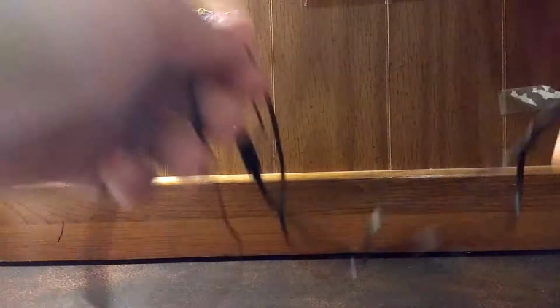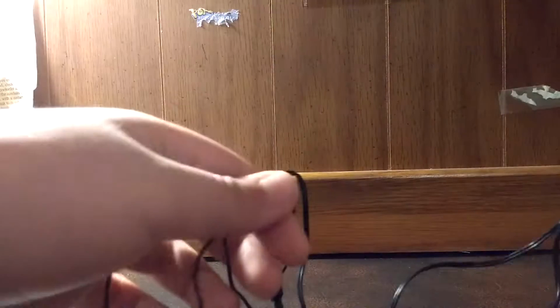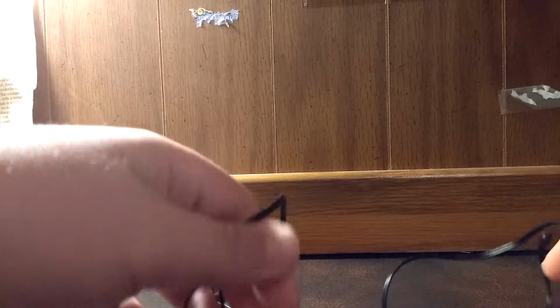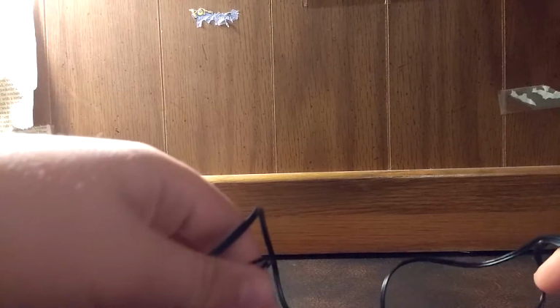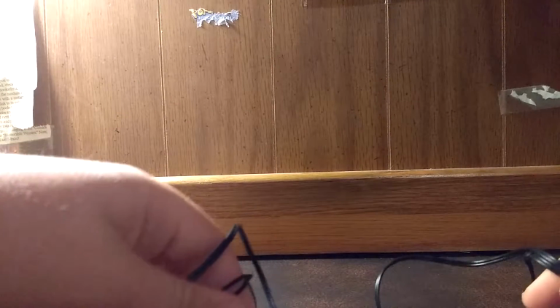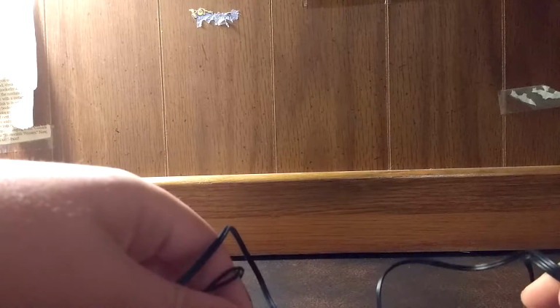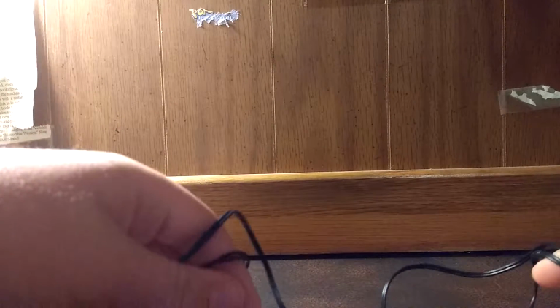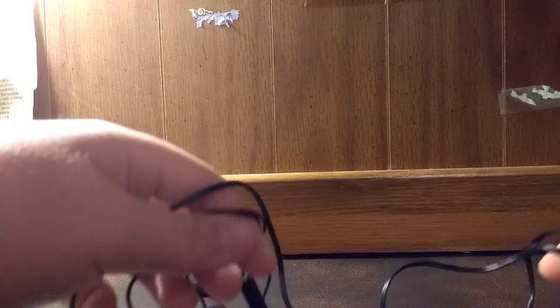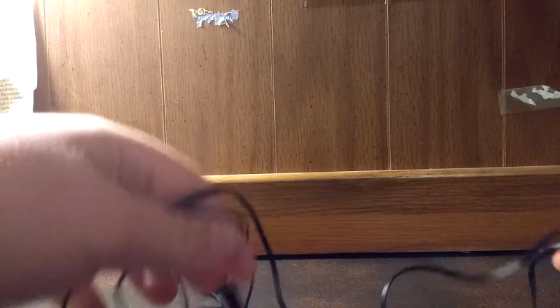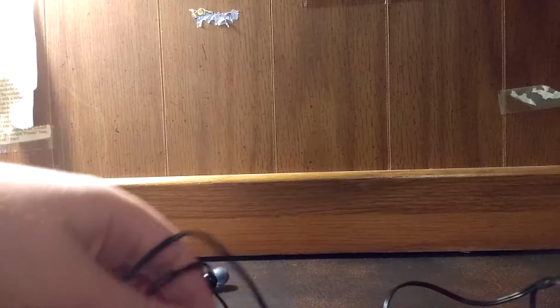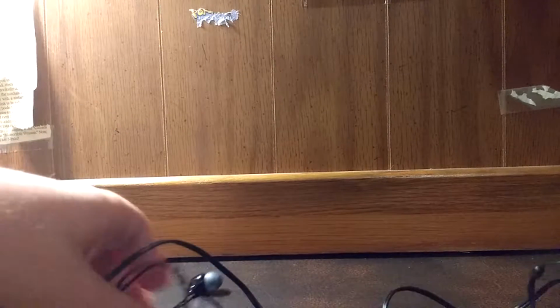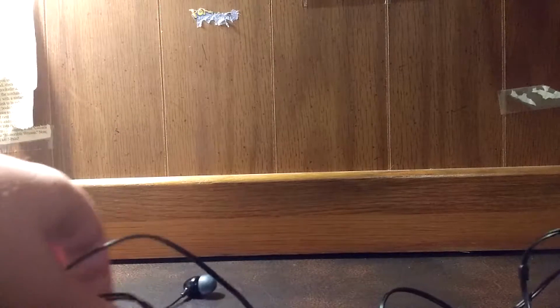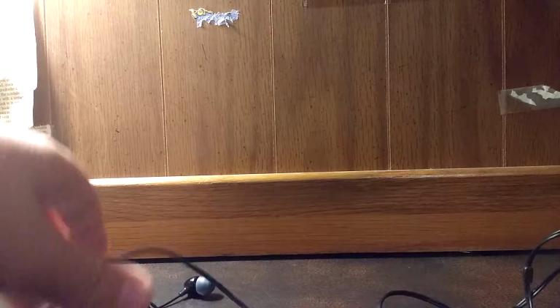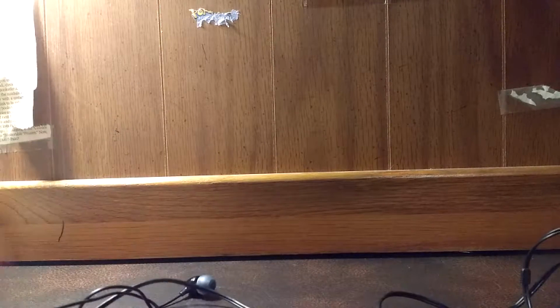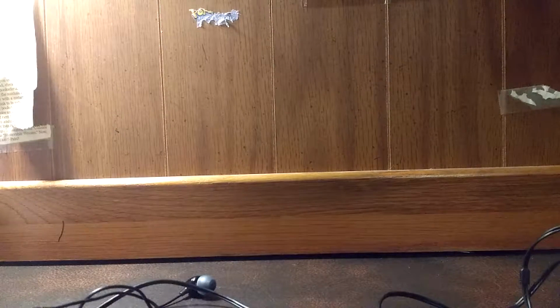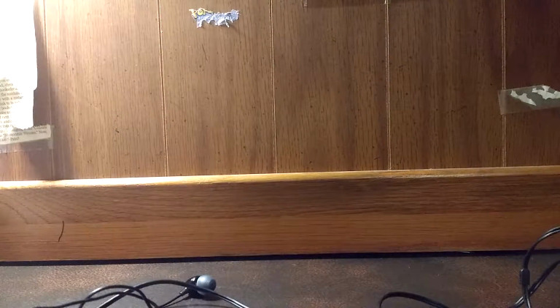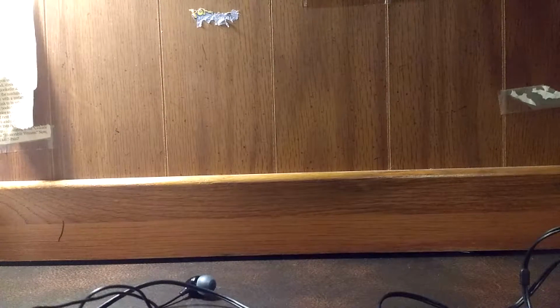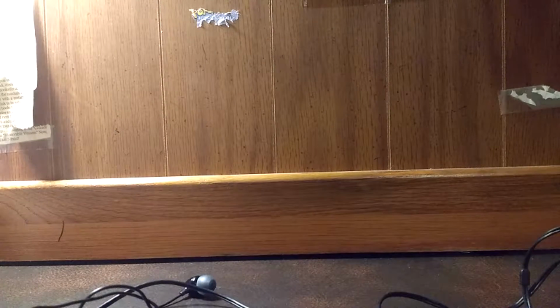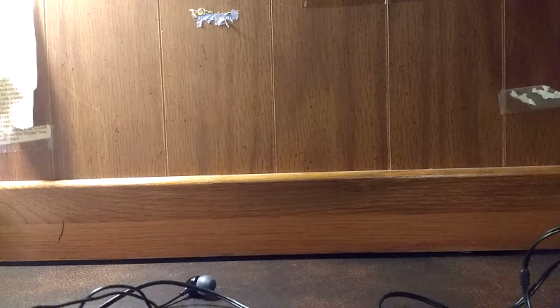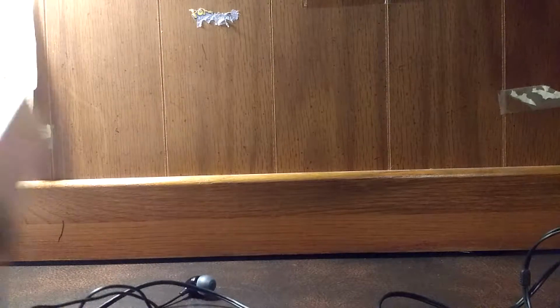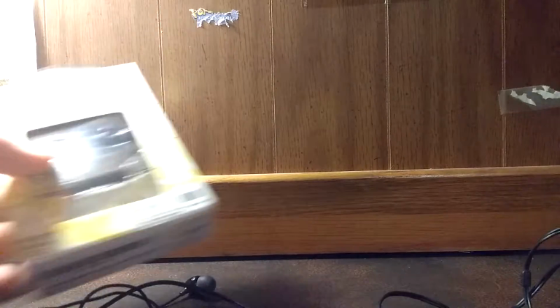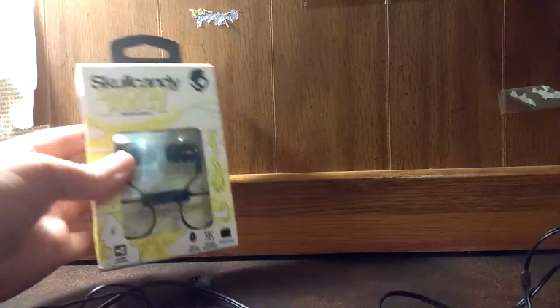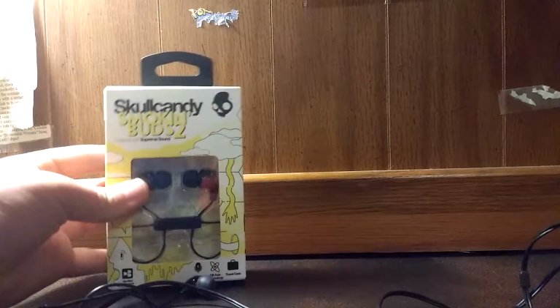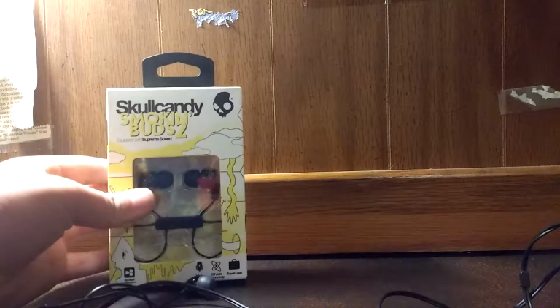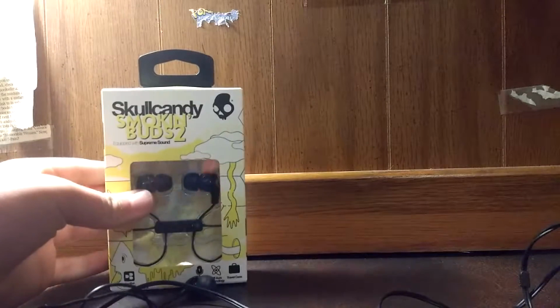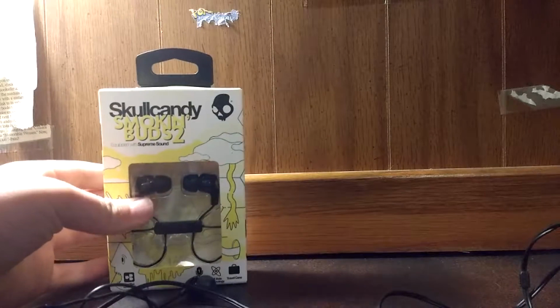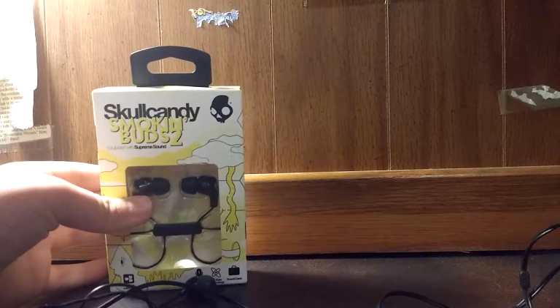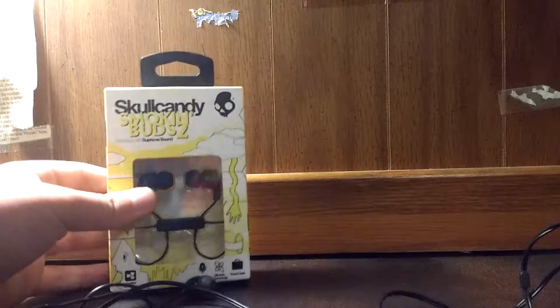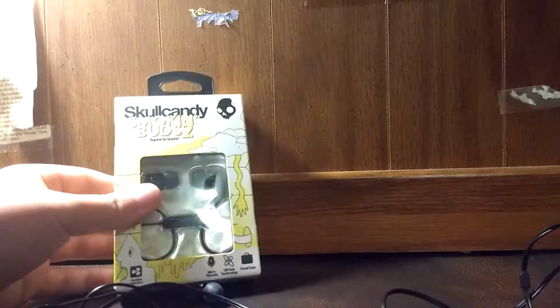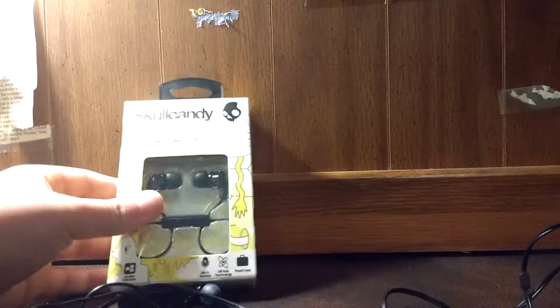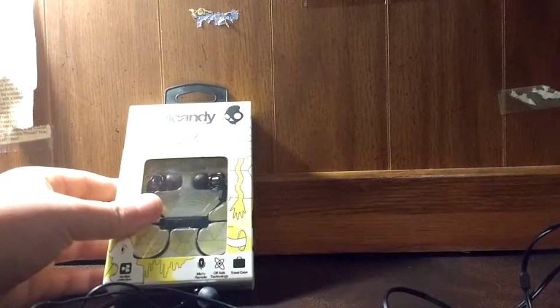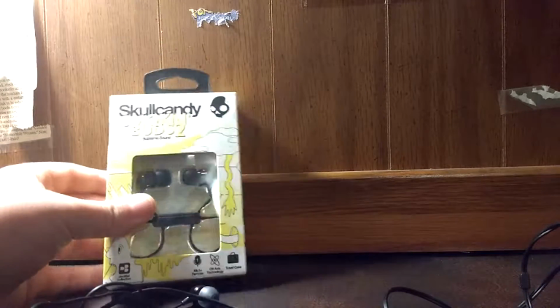Hey guys, what is up? This is Justin here from the Earbuds Collector channel again, here with another video. It's more of like an earbuds collection update this time.